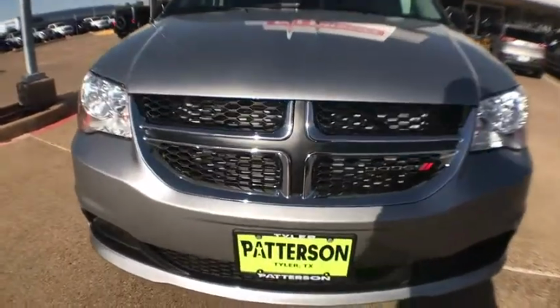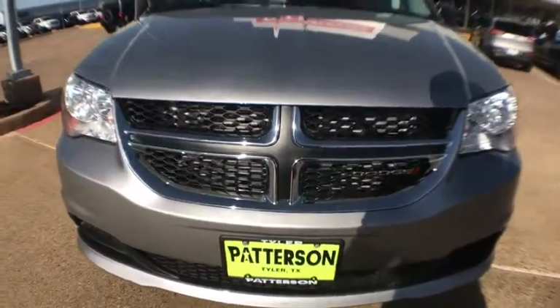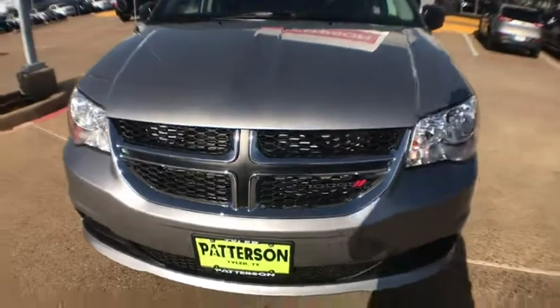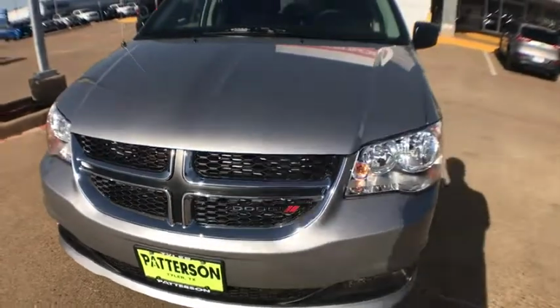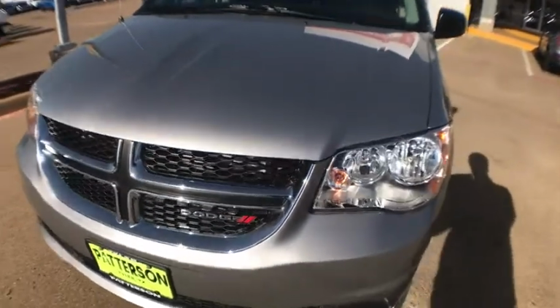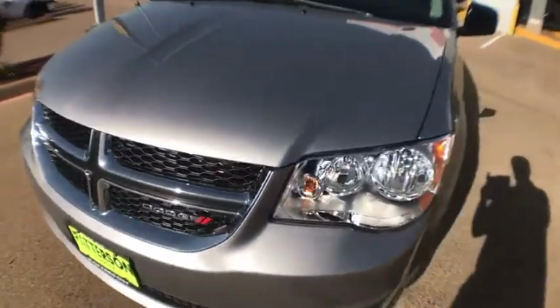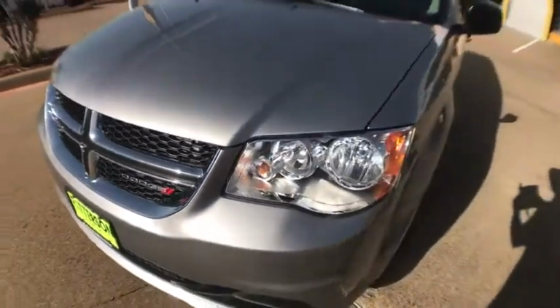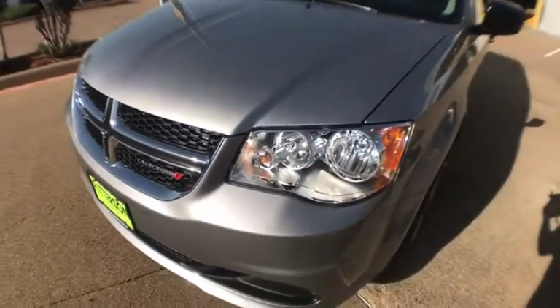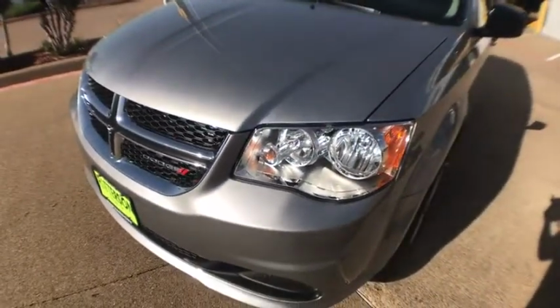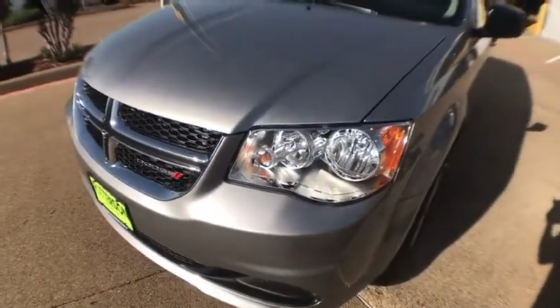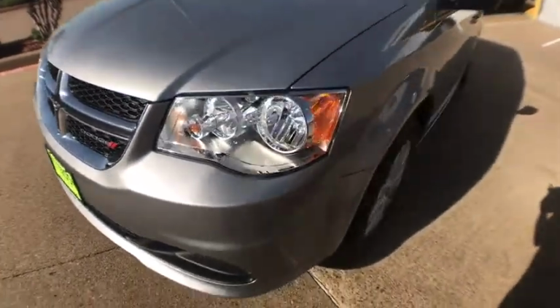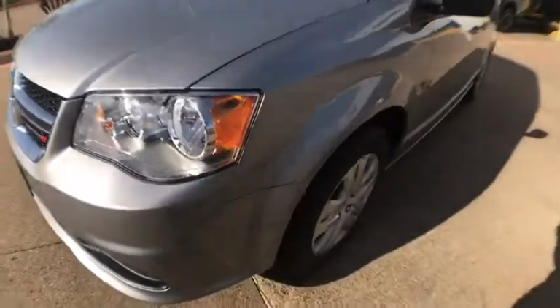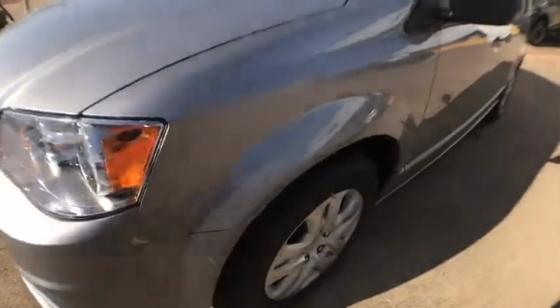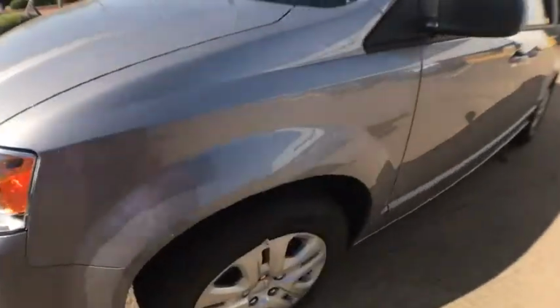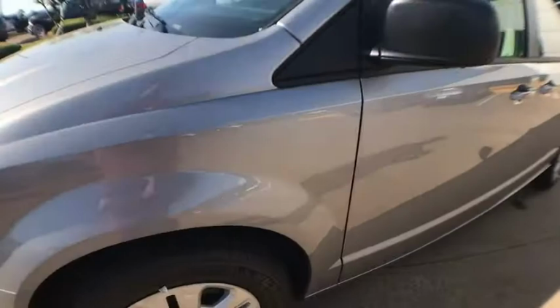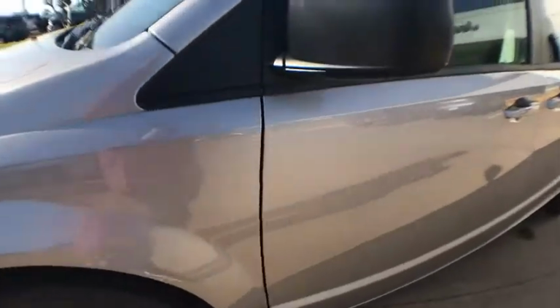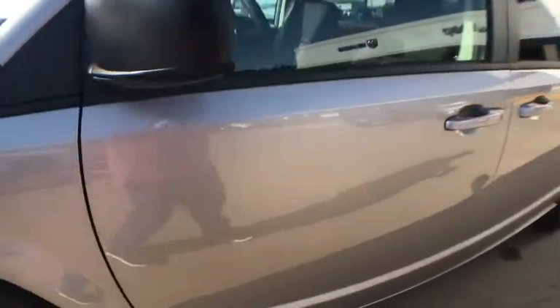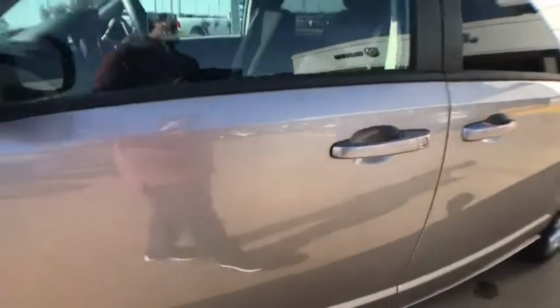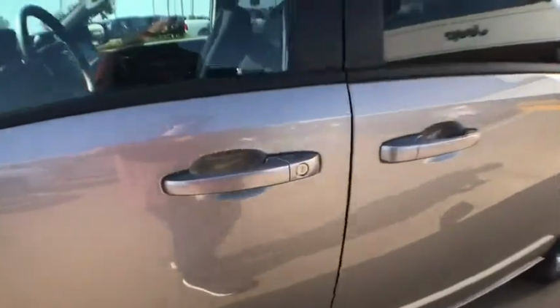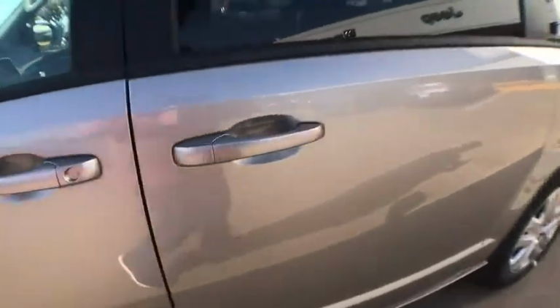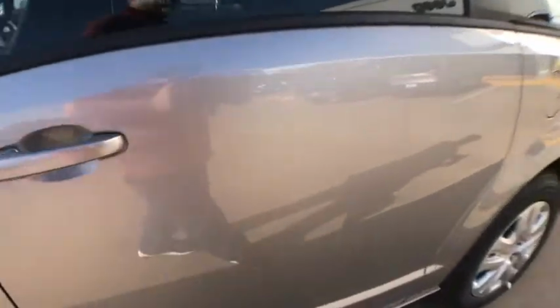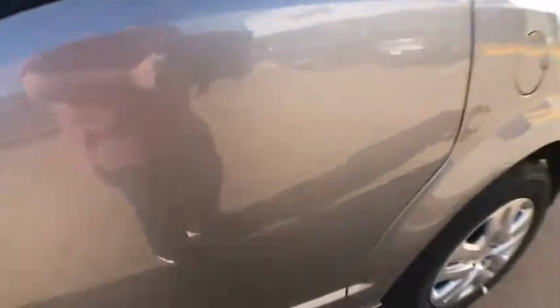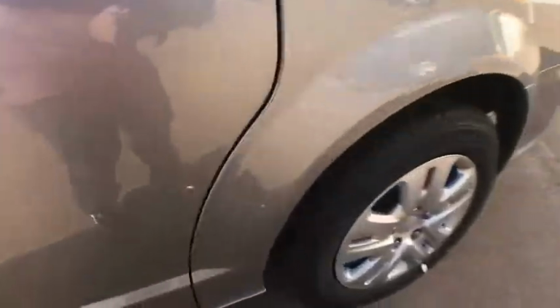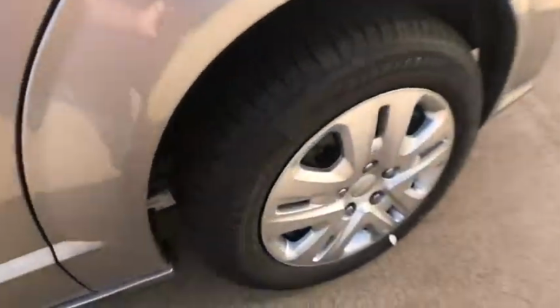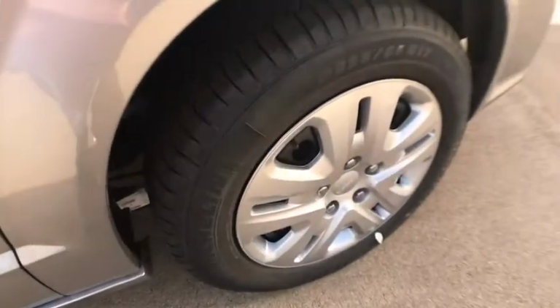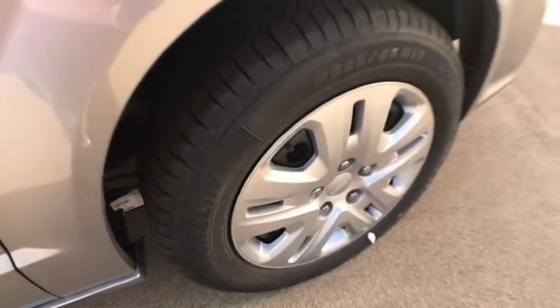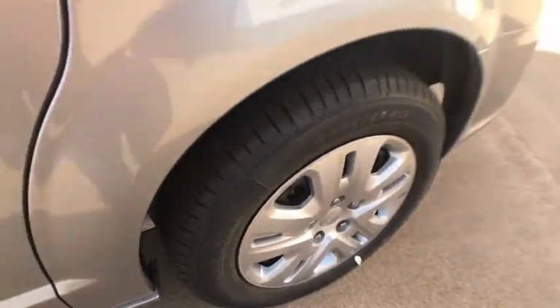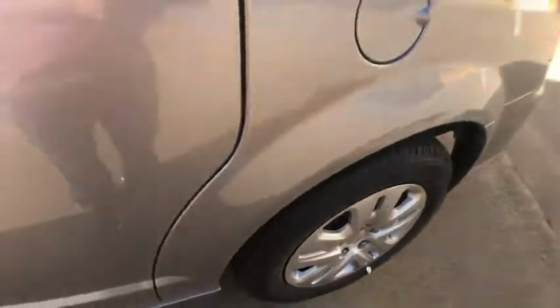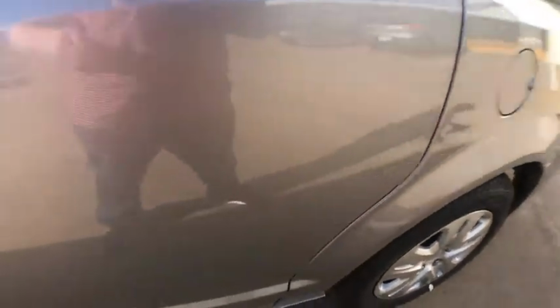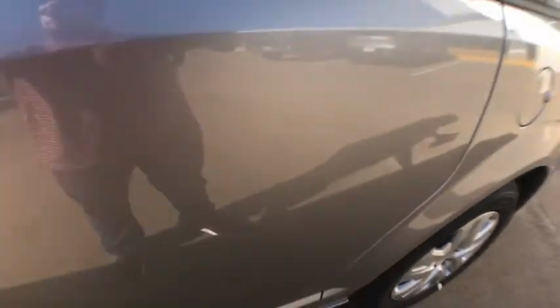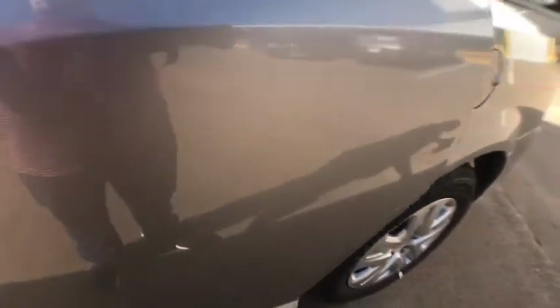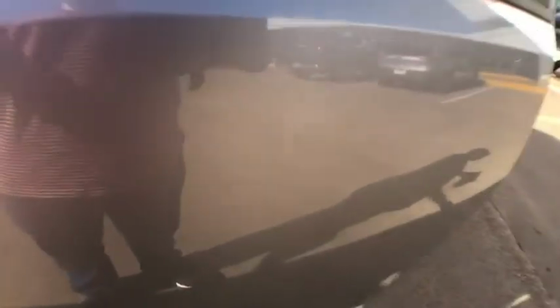Front wheel drive, CD player, power door locks, passenger airbag, child safety locks, electronic stability control, bucket seat. Take this vehicle for a spin and see why so many shoppers are now proud owners.